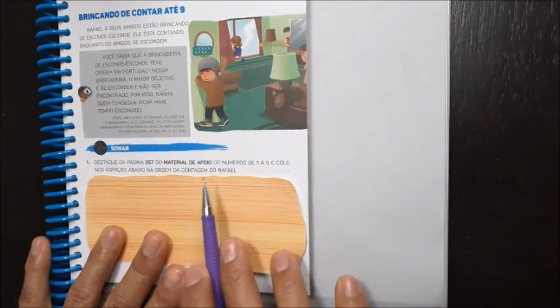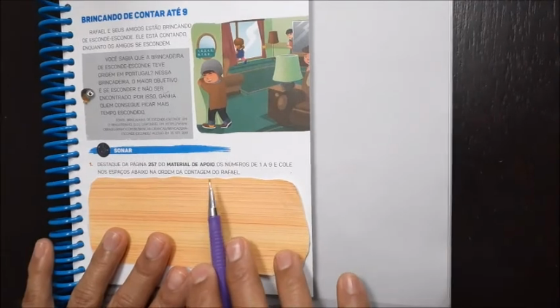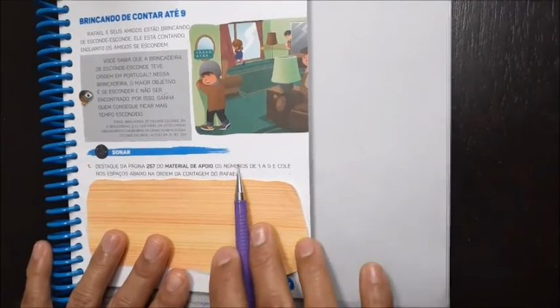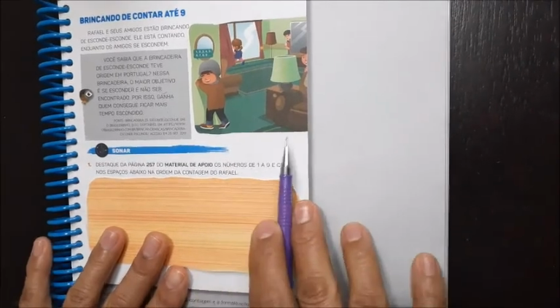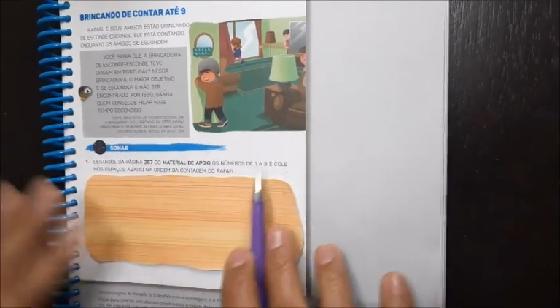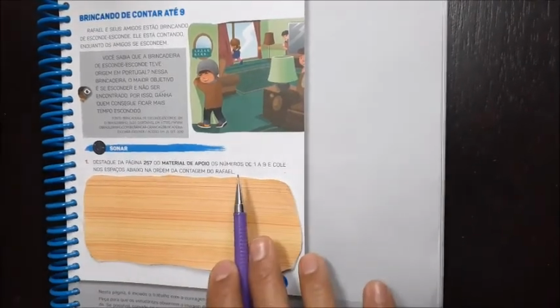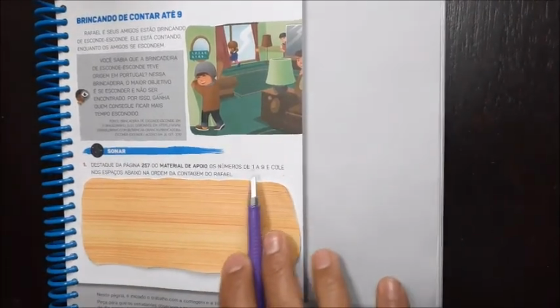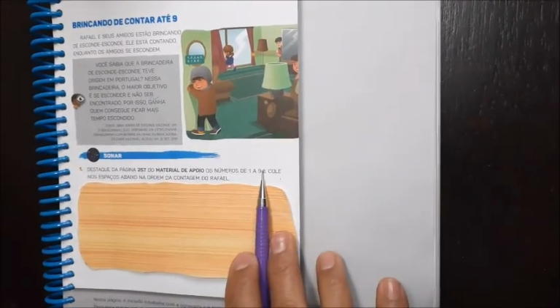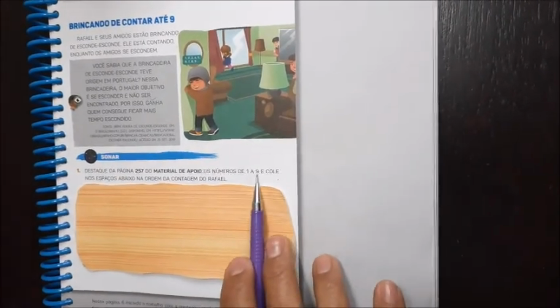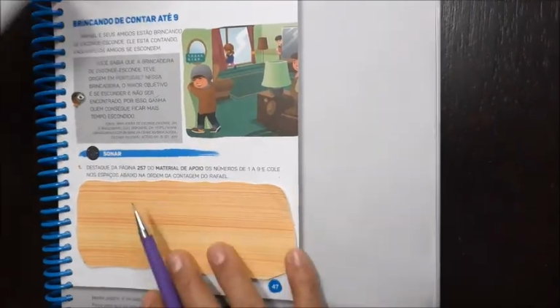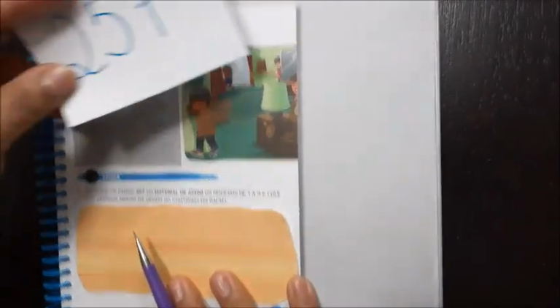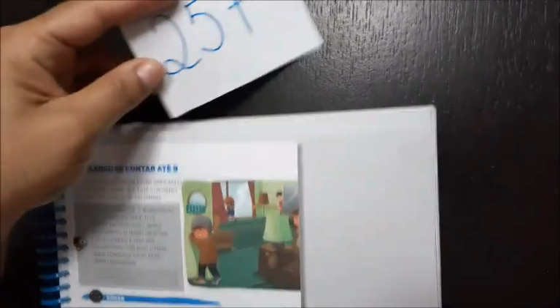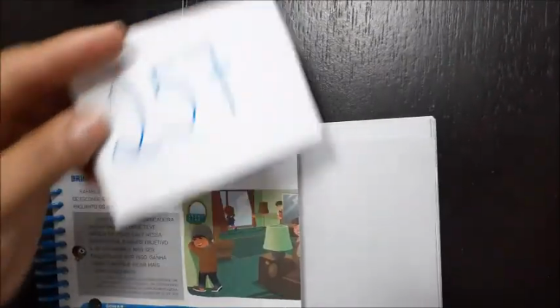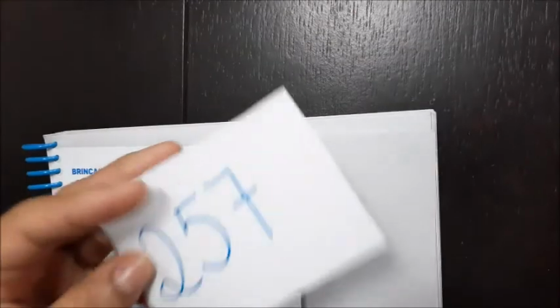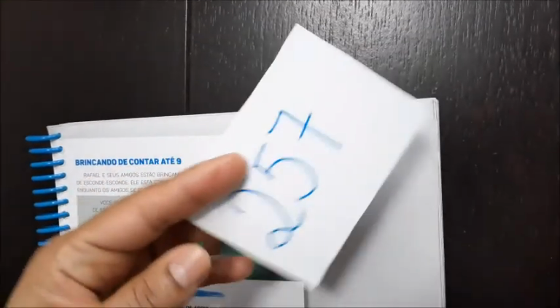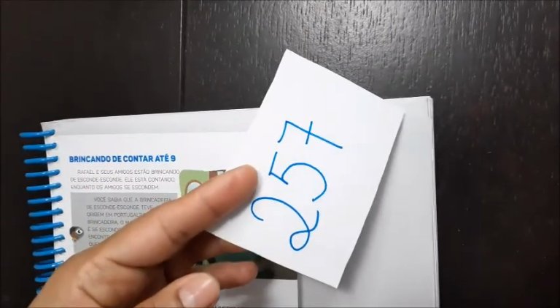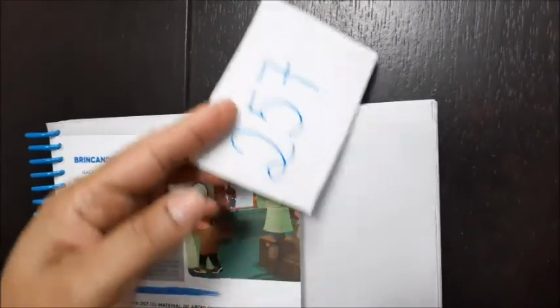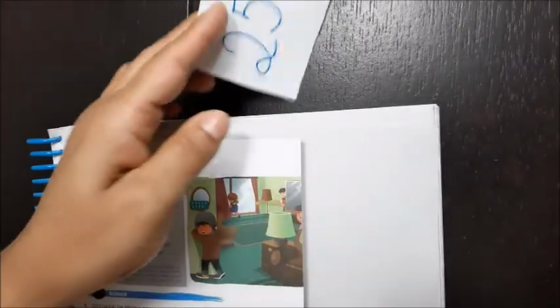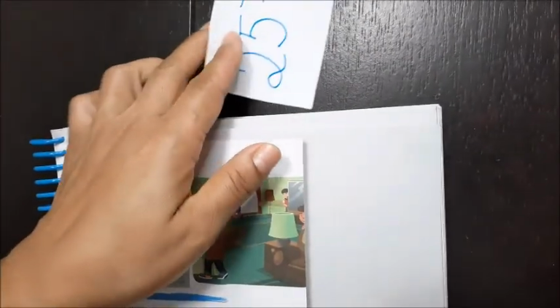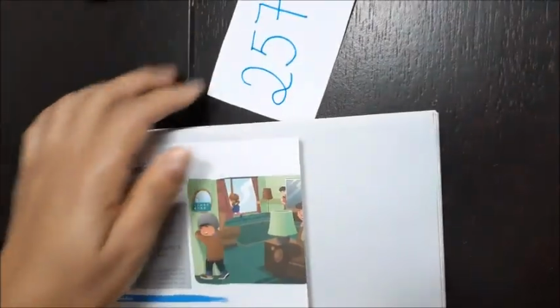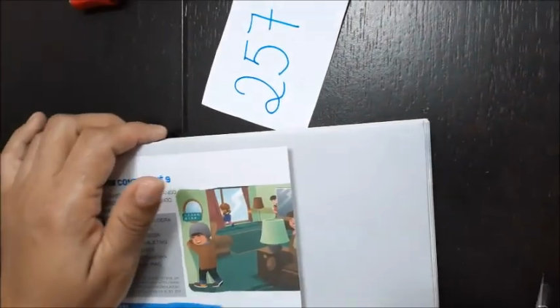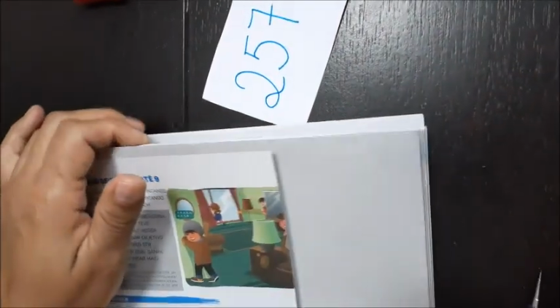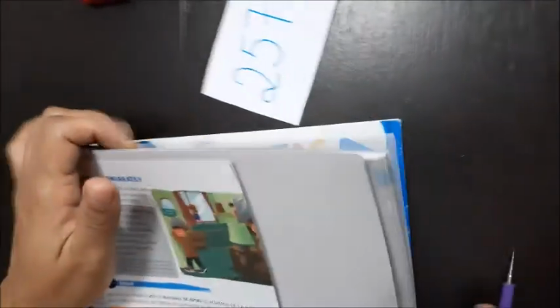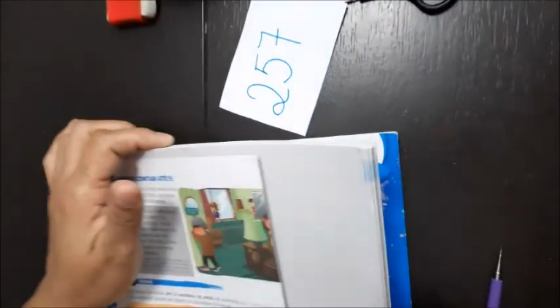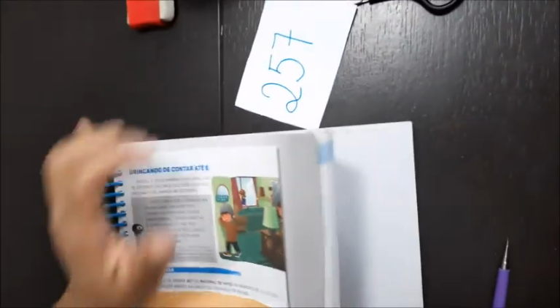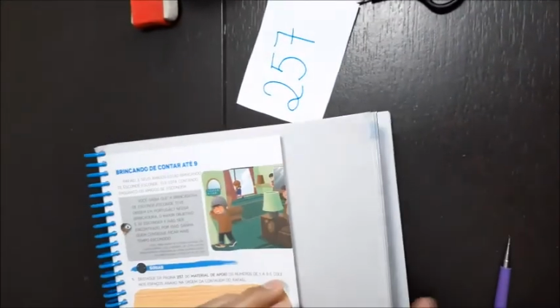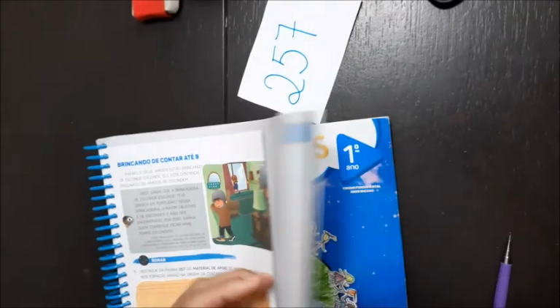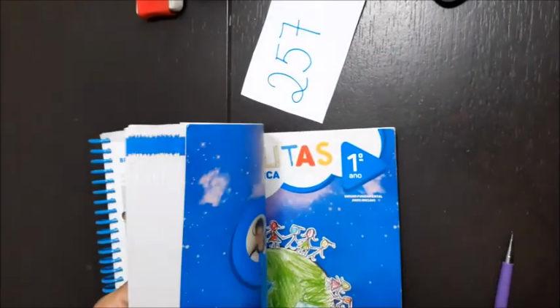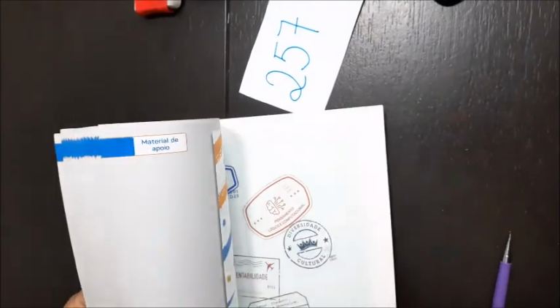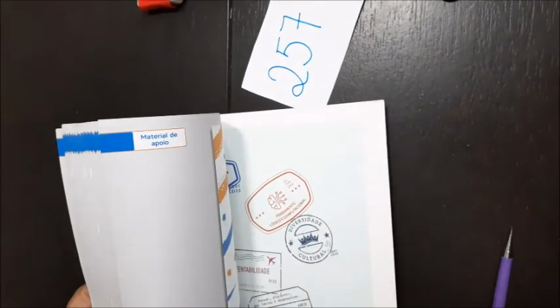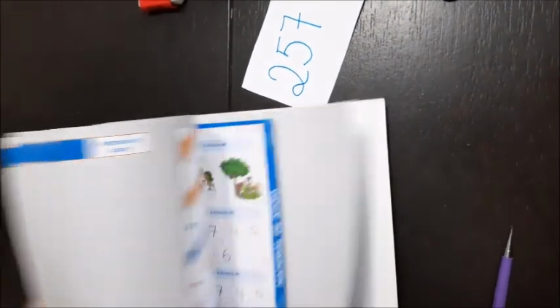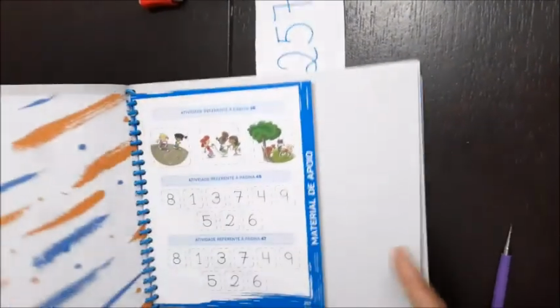Ele contou 1, 2, 3, 4, 5, 6, 7, 8, 9. Vamos lá, na página 257, lá no final do livro. Vamos lá. Aqui. Agora, só presta atenção.